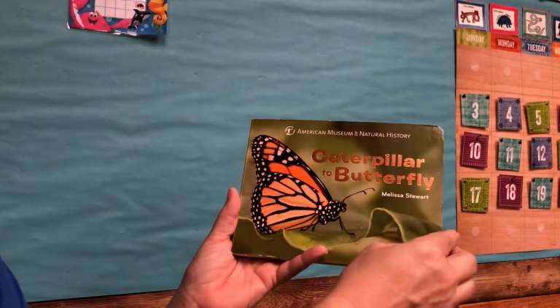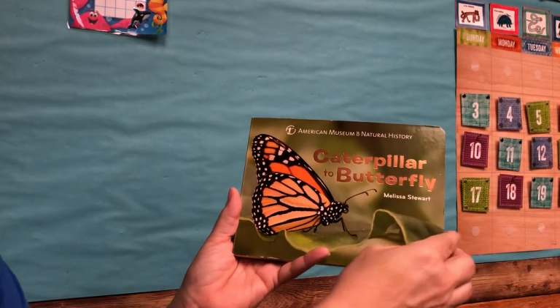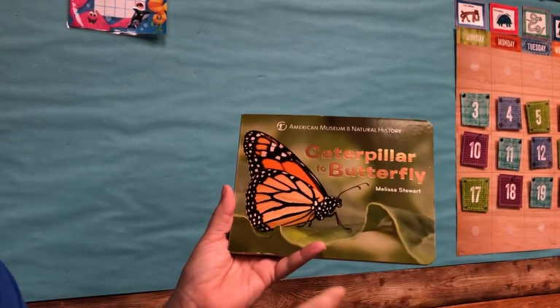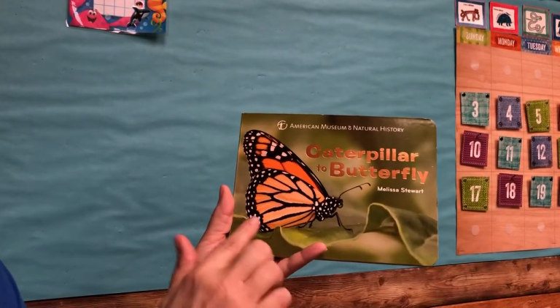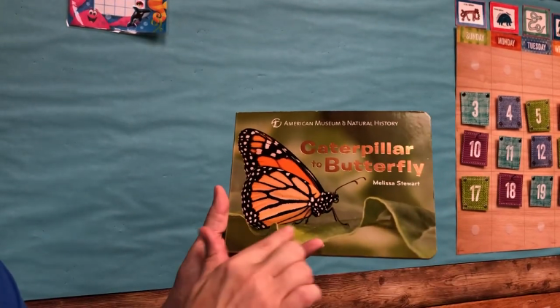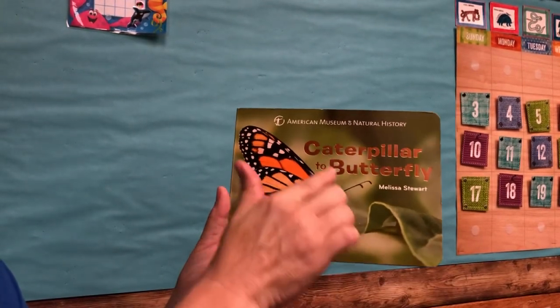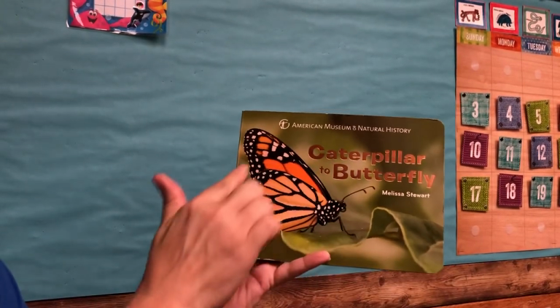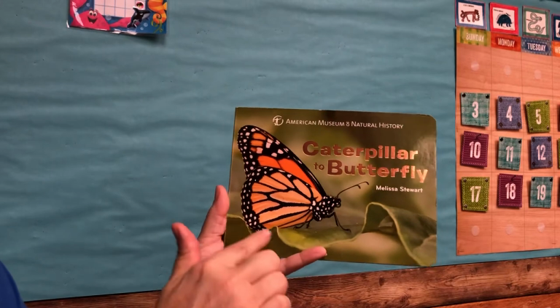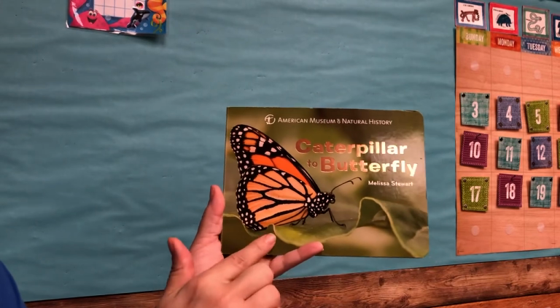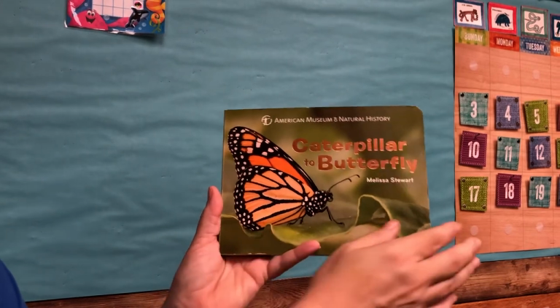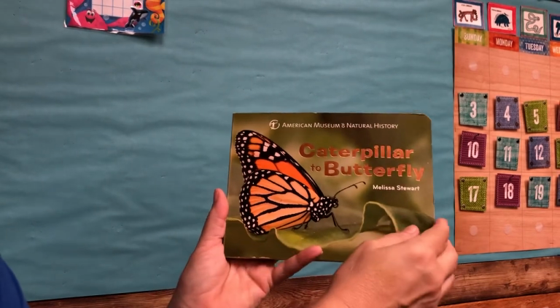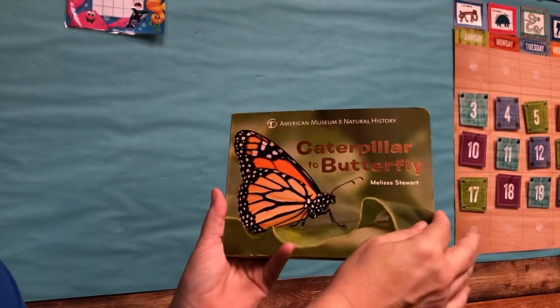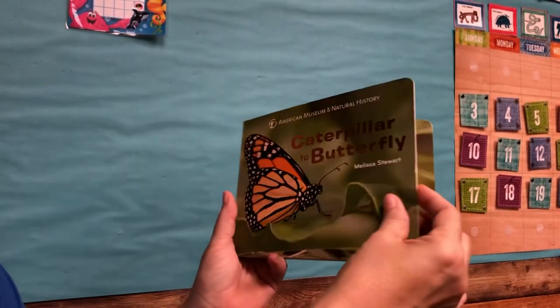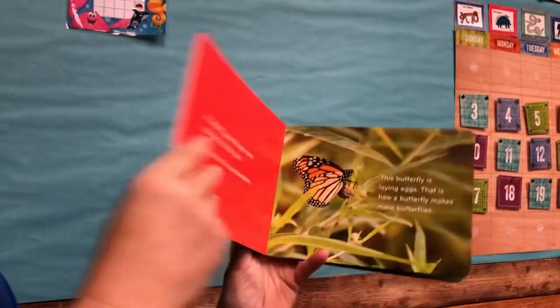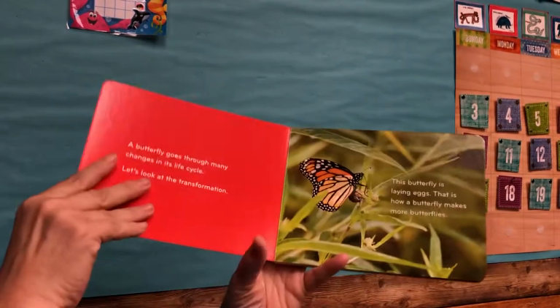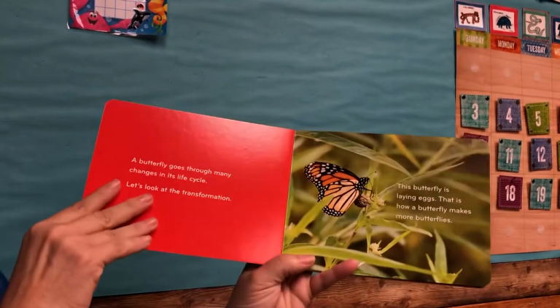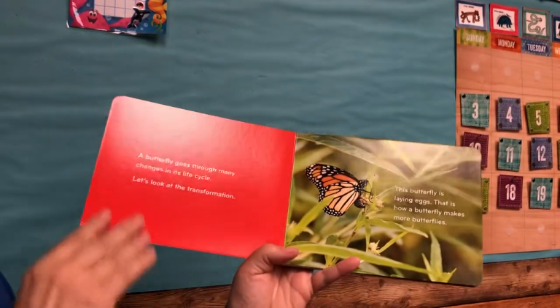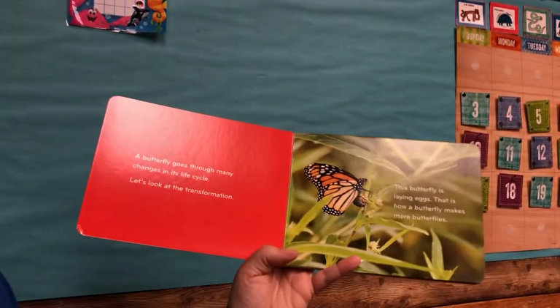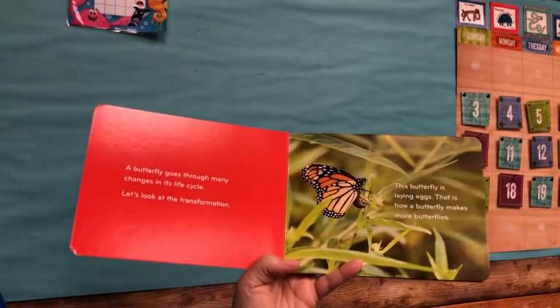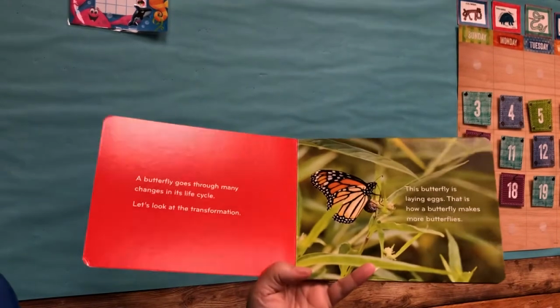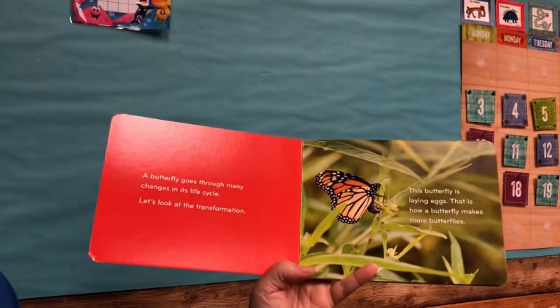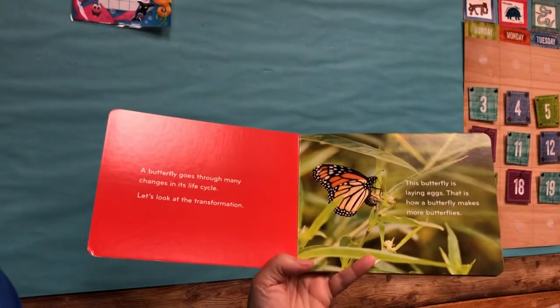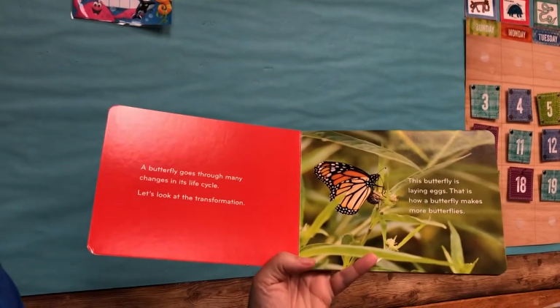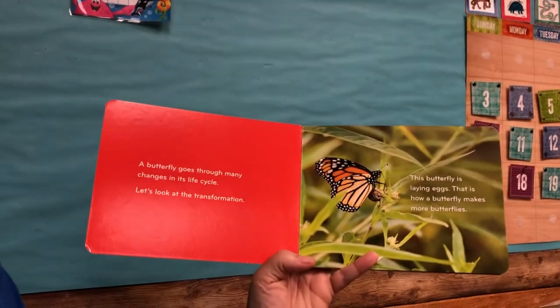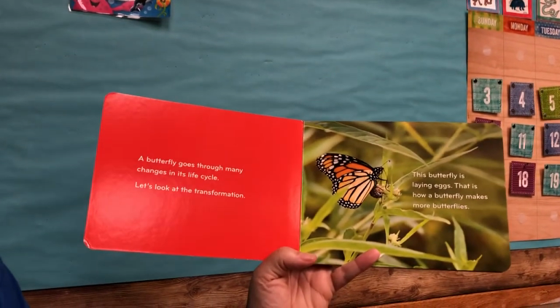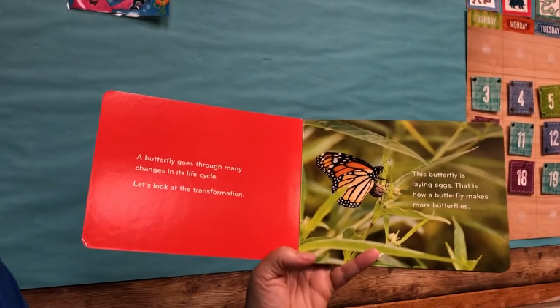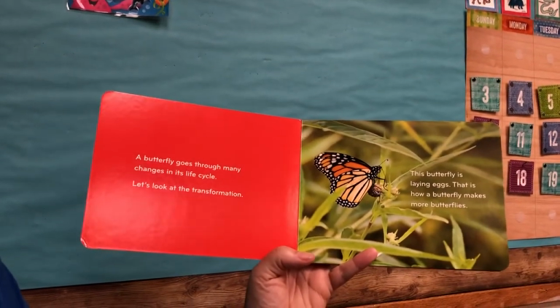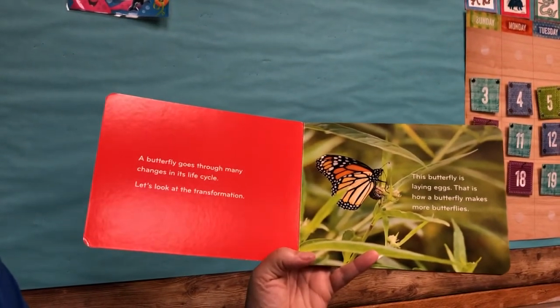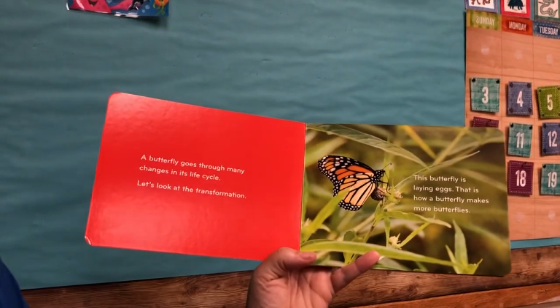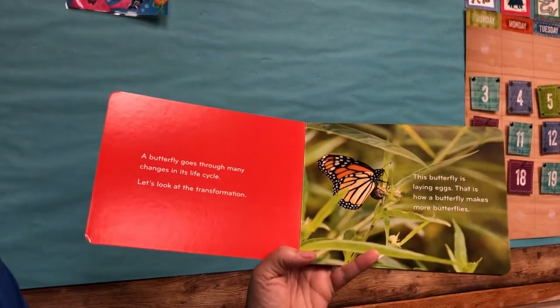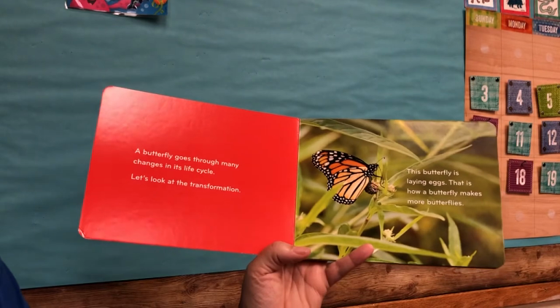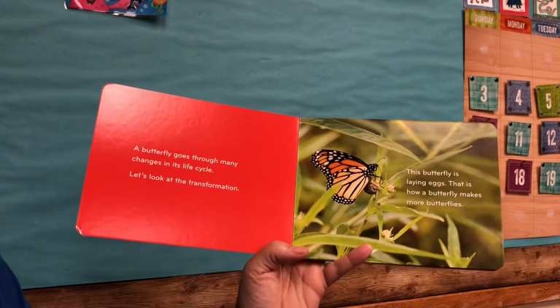A lot of my friends from my school know already that this is a monarch caterpillar. A butterfly goes through many changes in its life cycle. Let's look at the transformation.